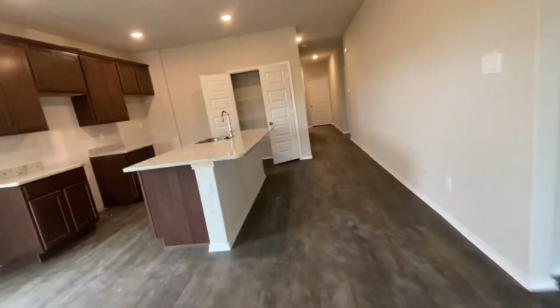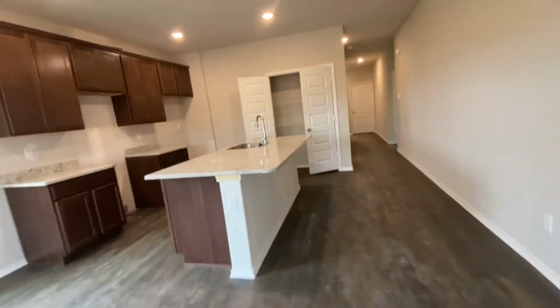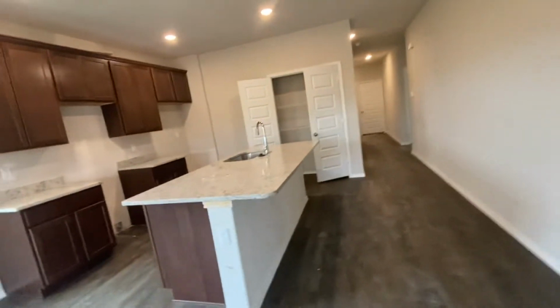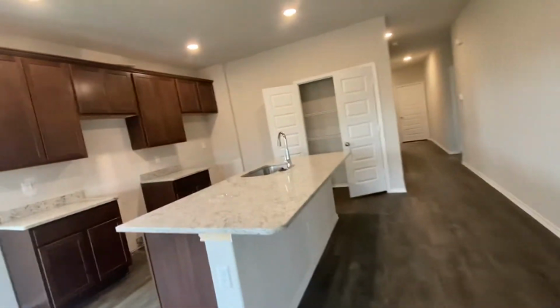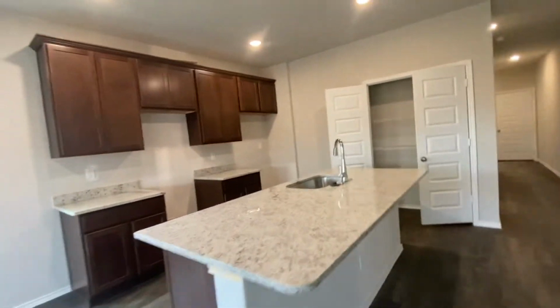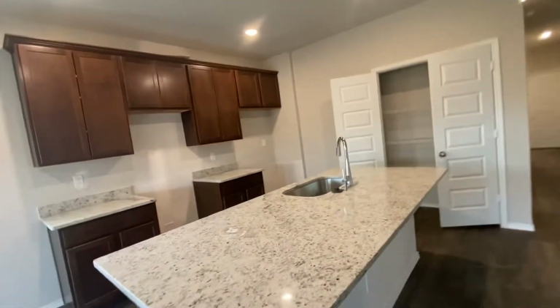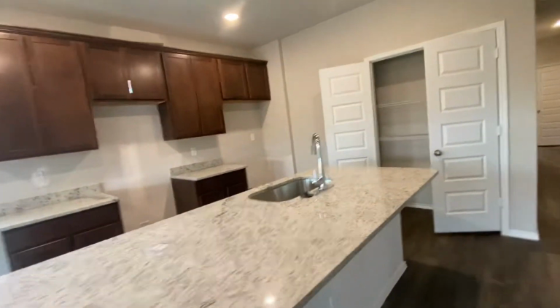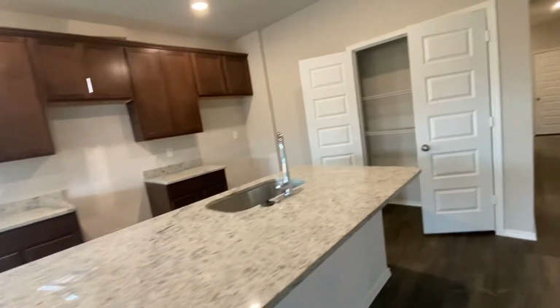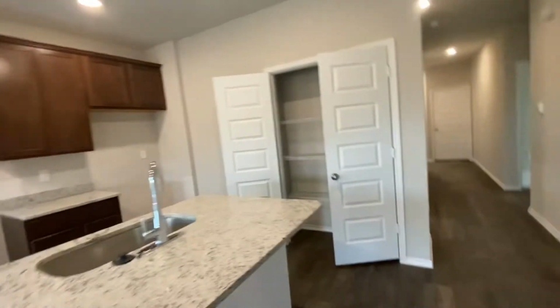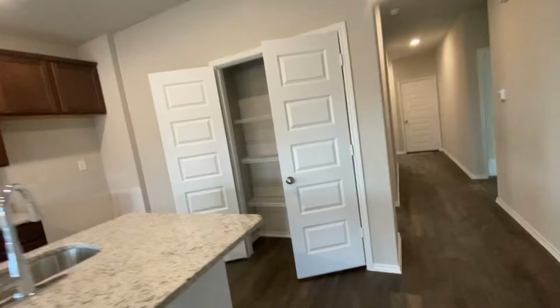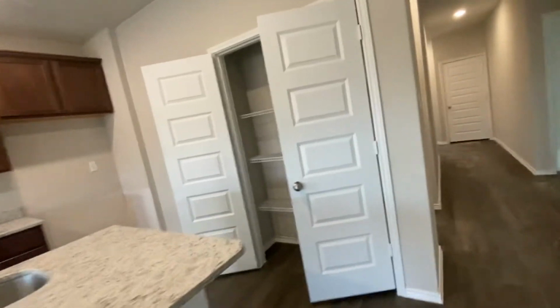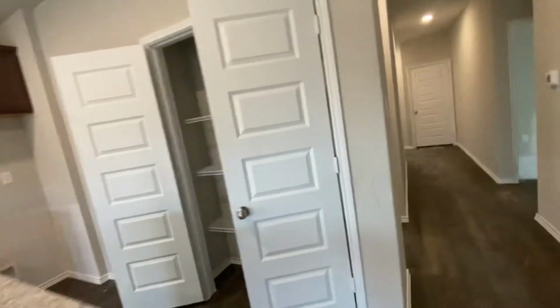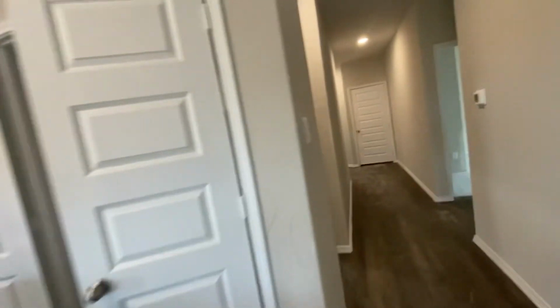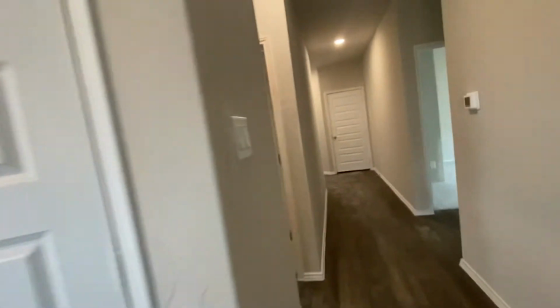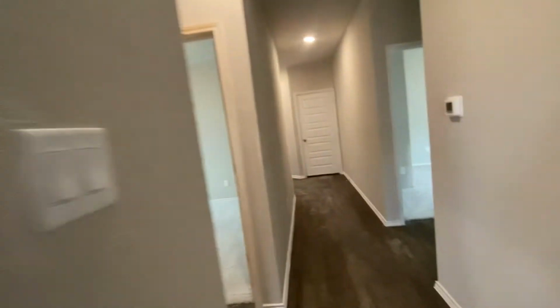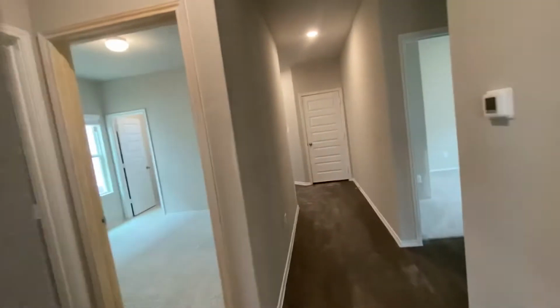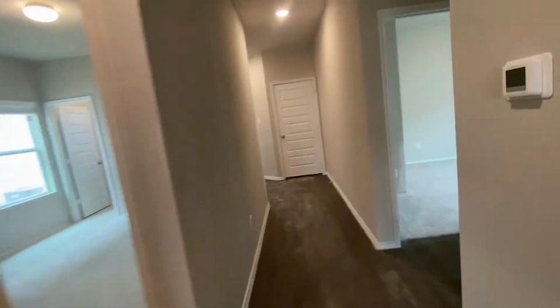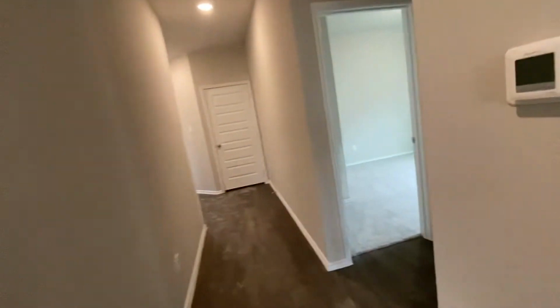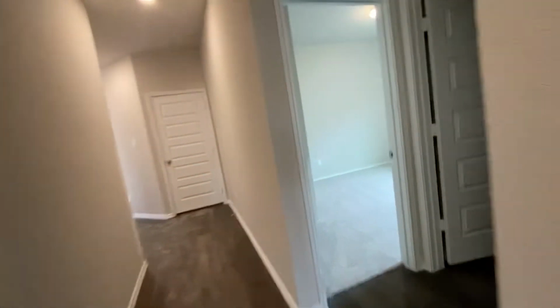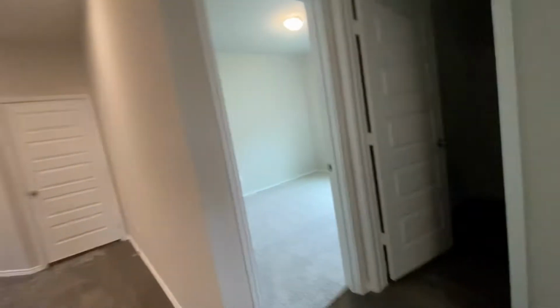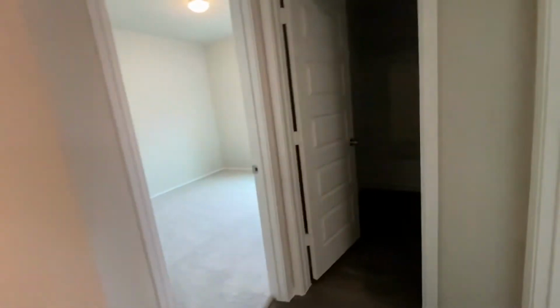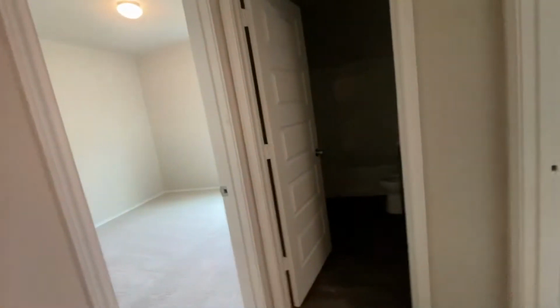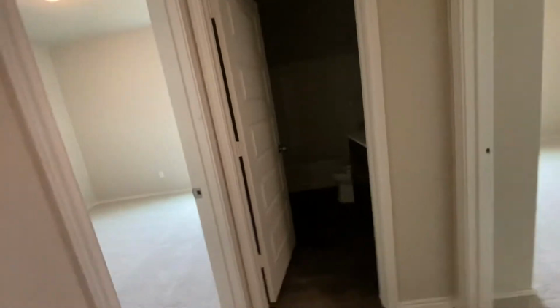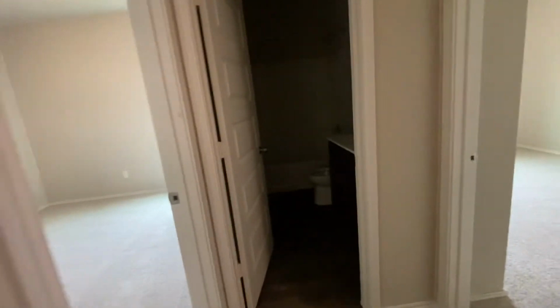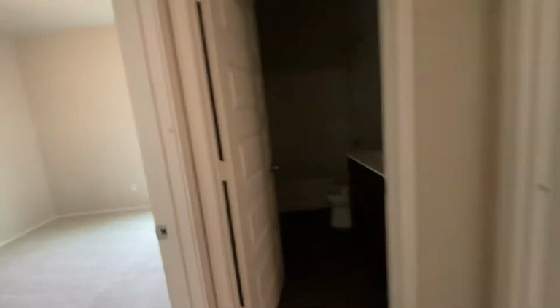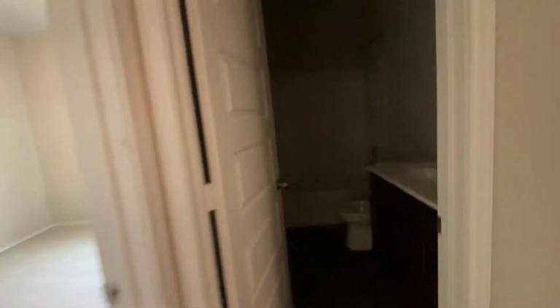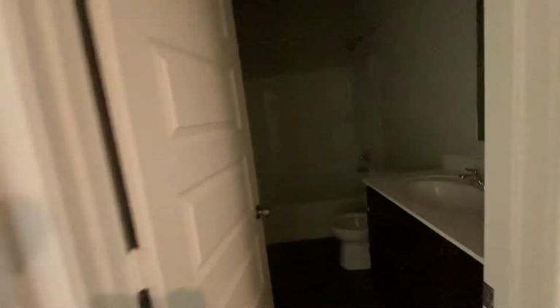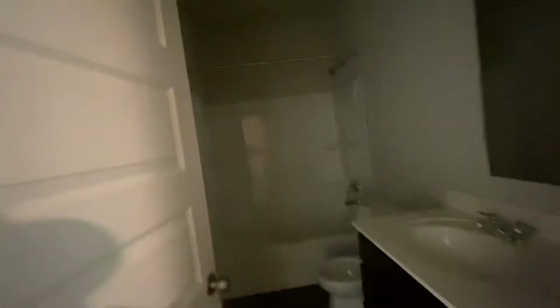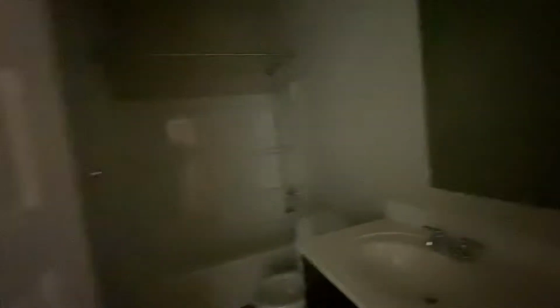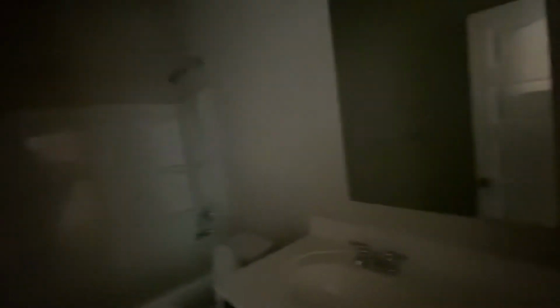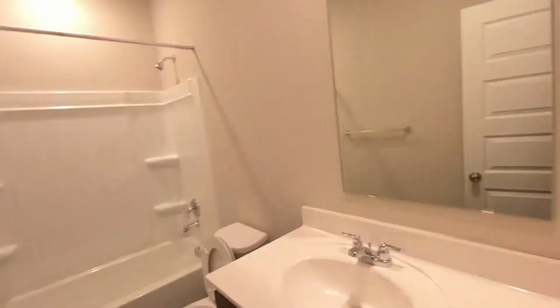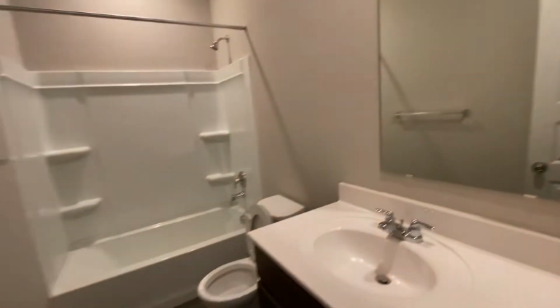Big island, brown cherry cabinets. I like the color scheme outside as well — that dark gray.